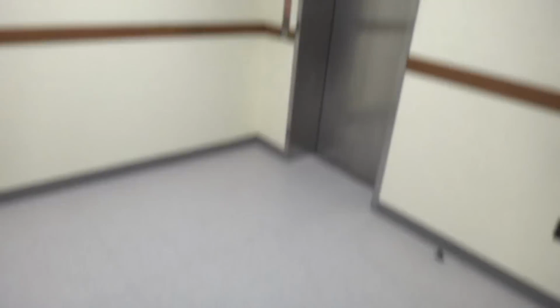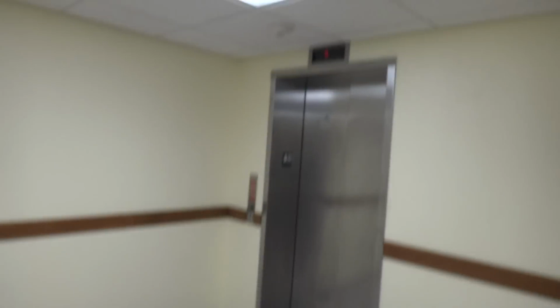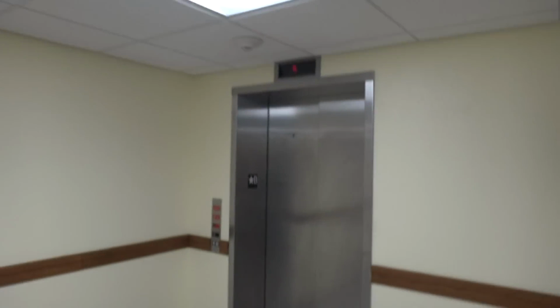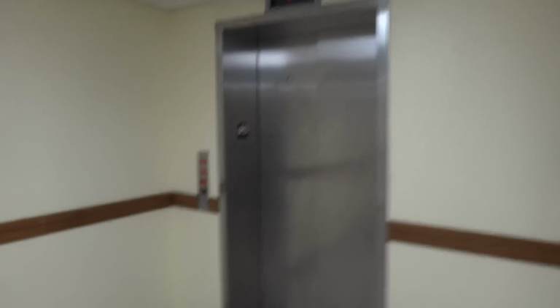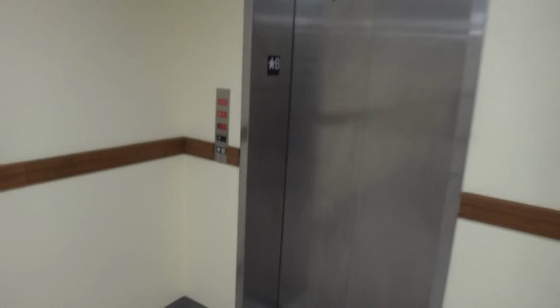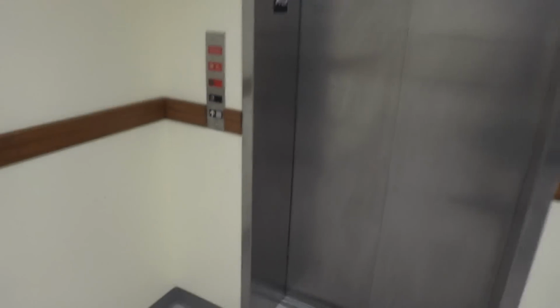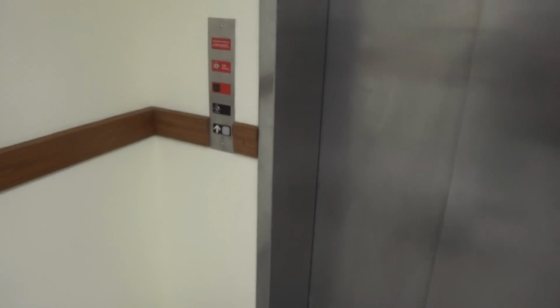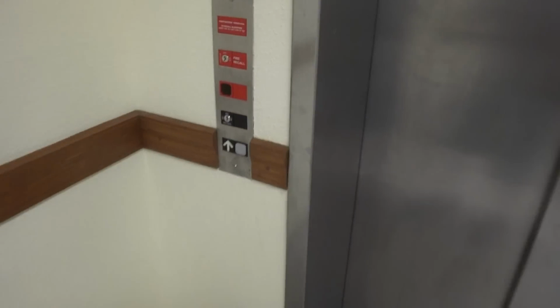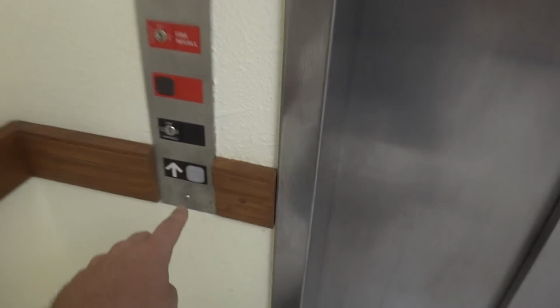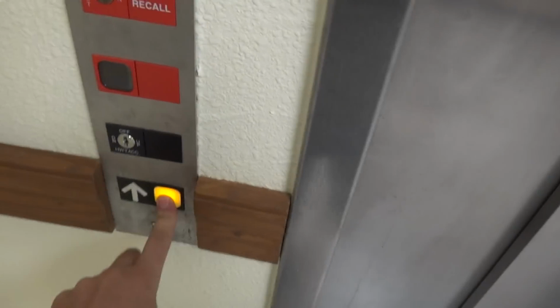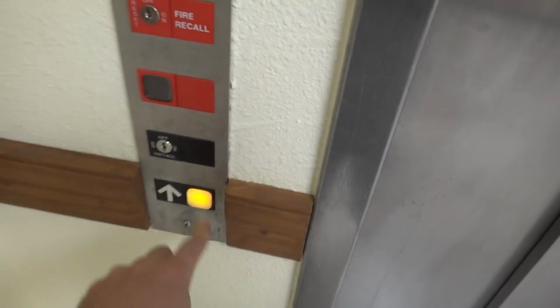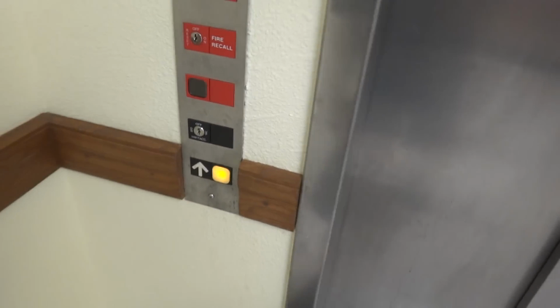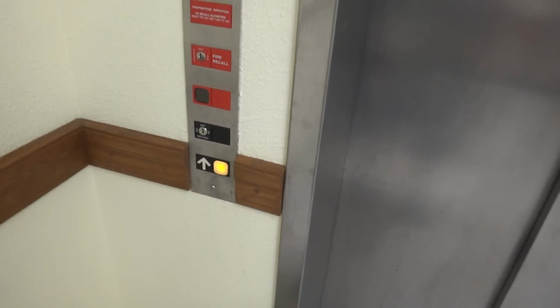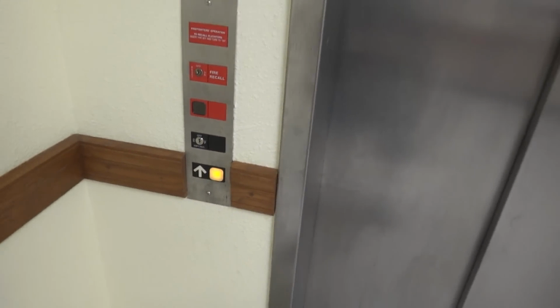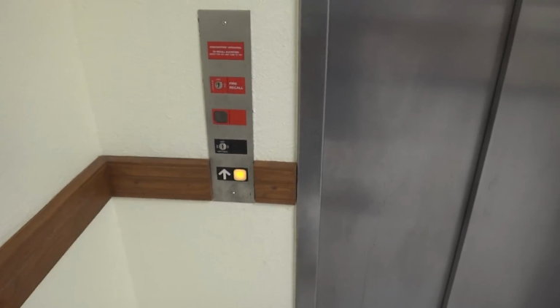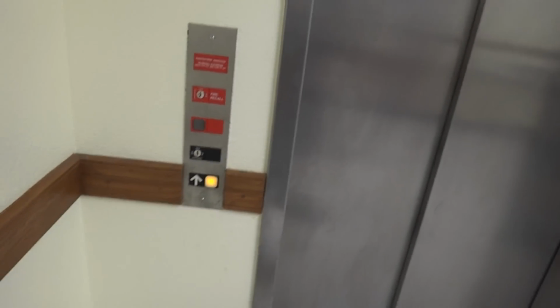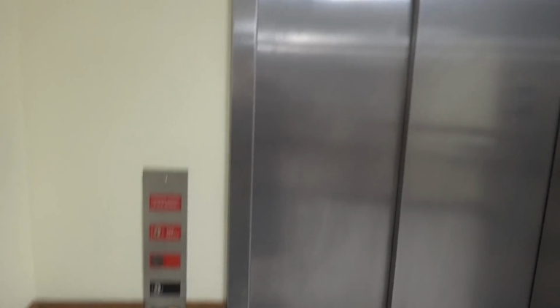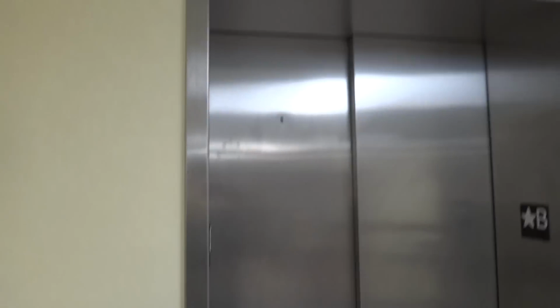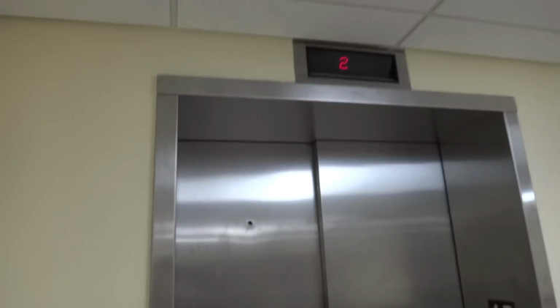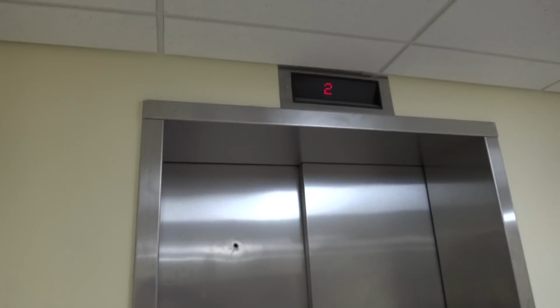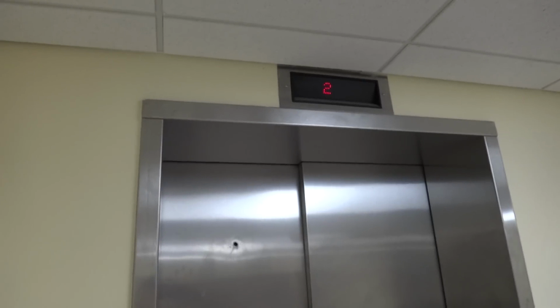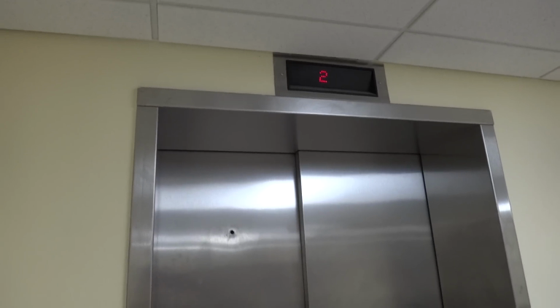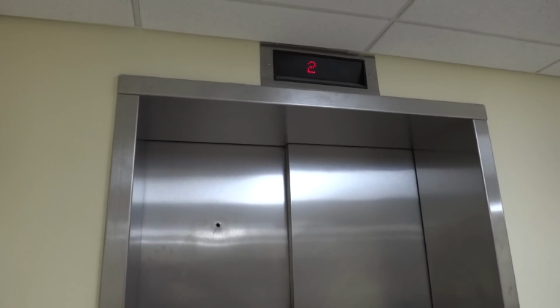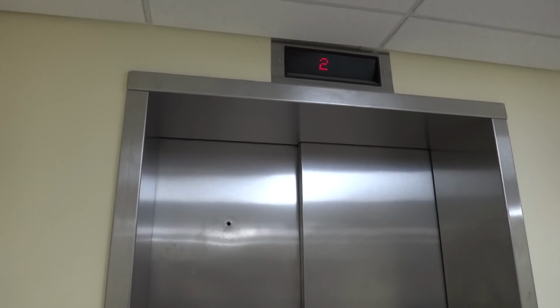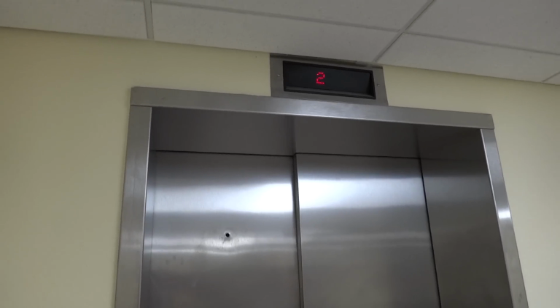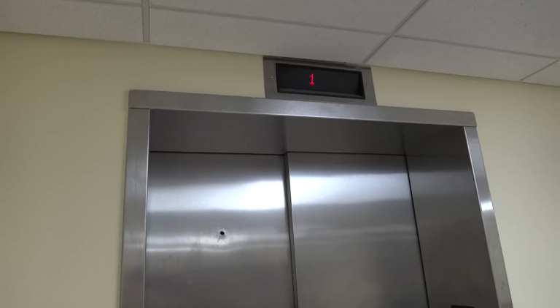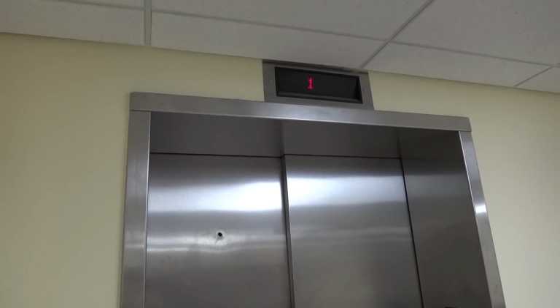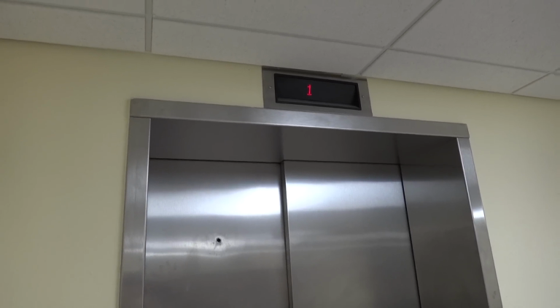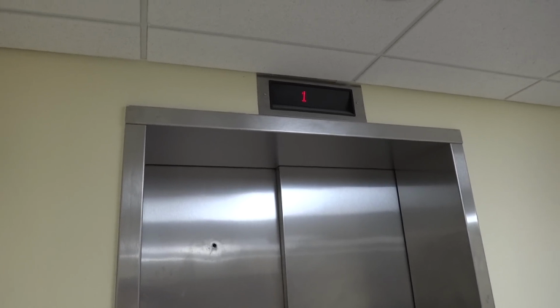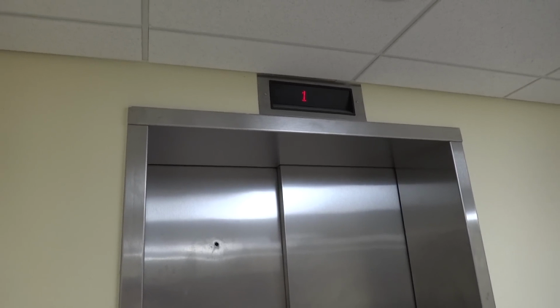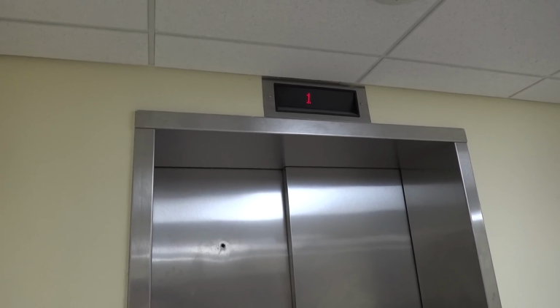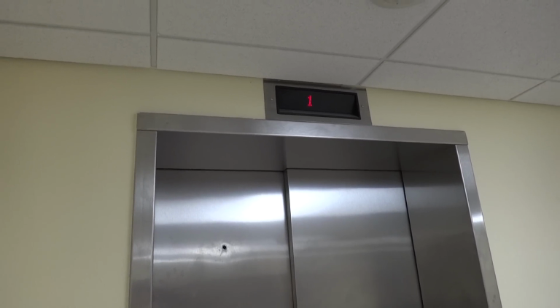This is the elevator at the Menard County Courthouse in Menard, Texas. You can tell it's either Dover or ThyssenKrupp.